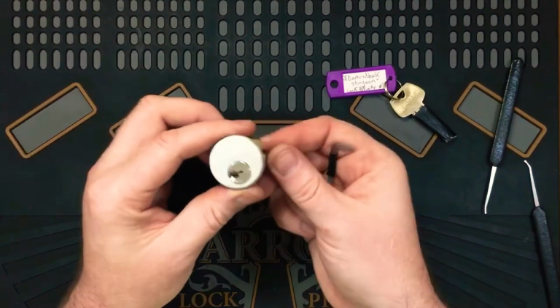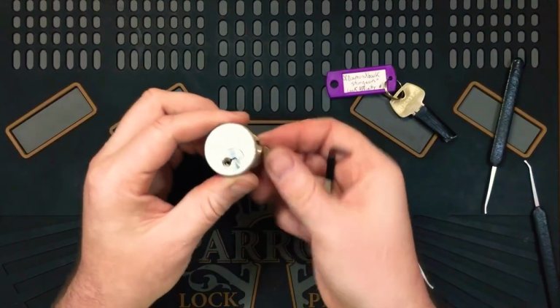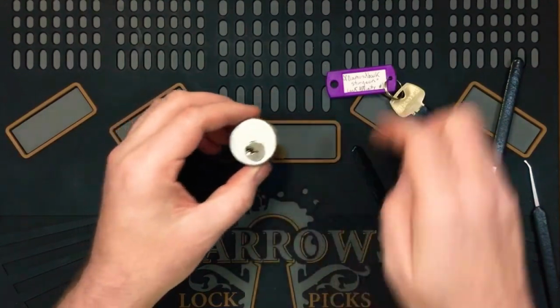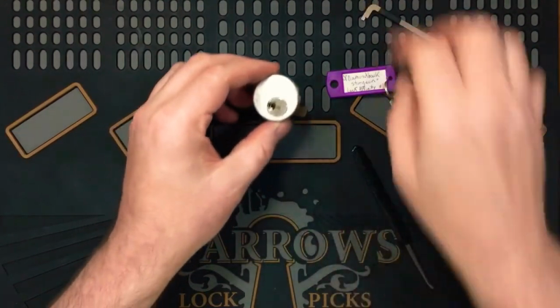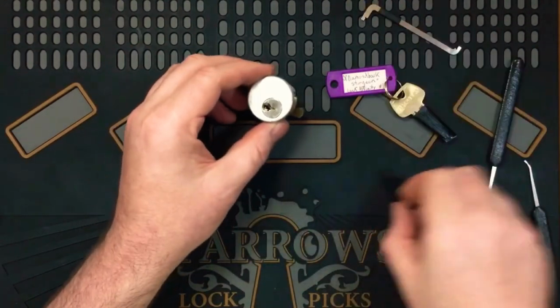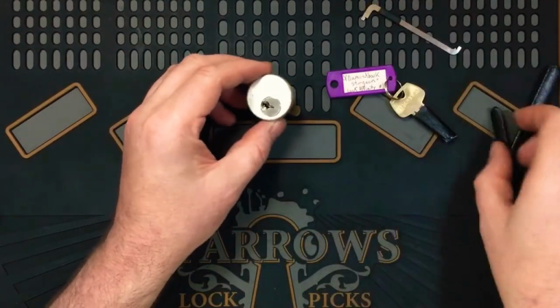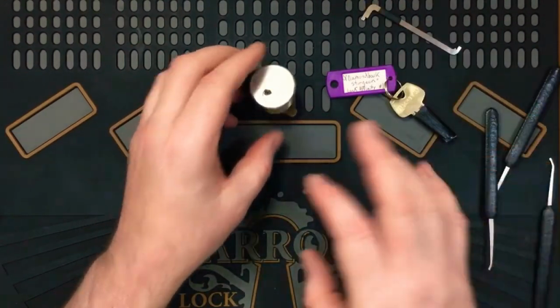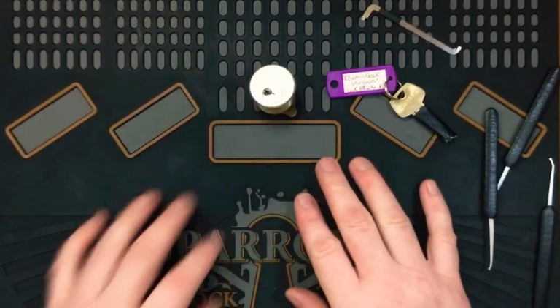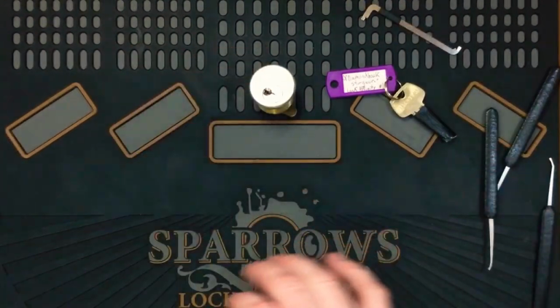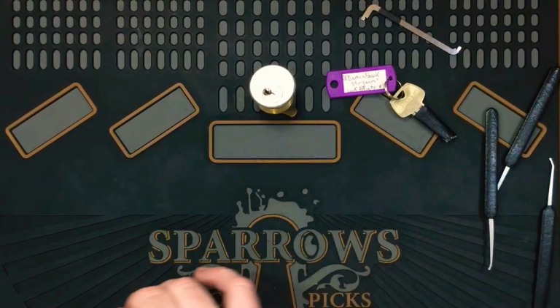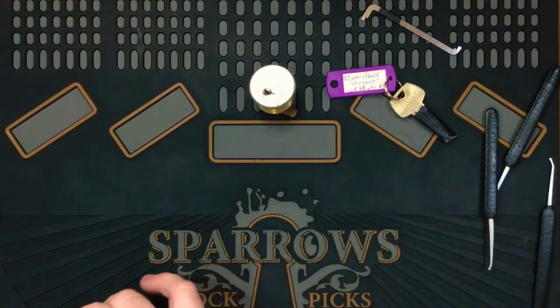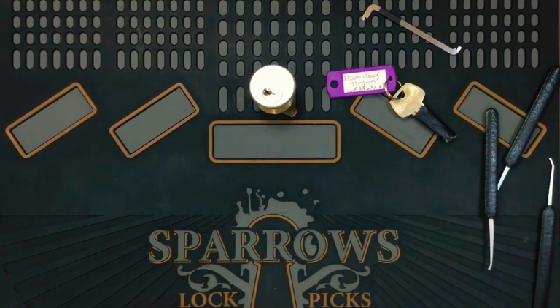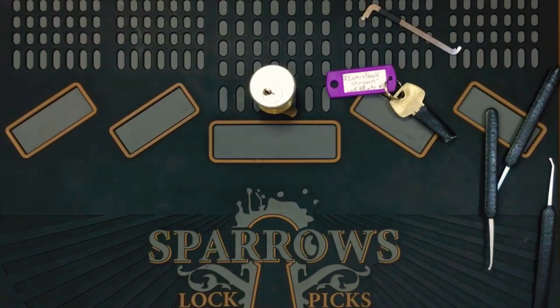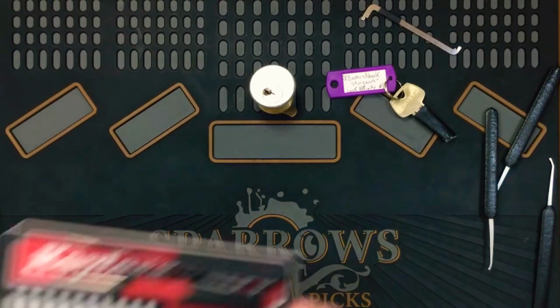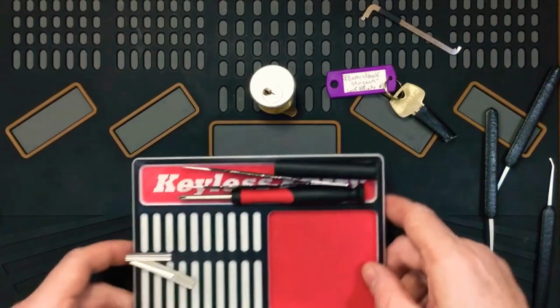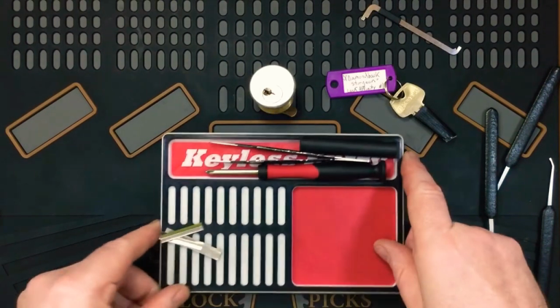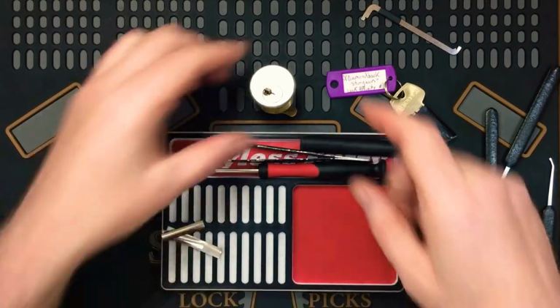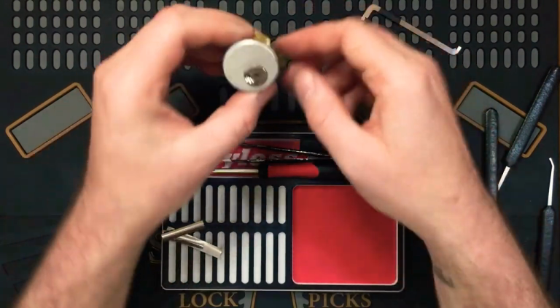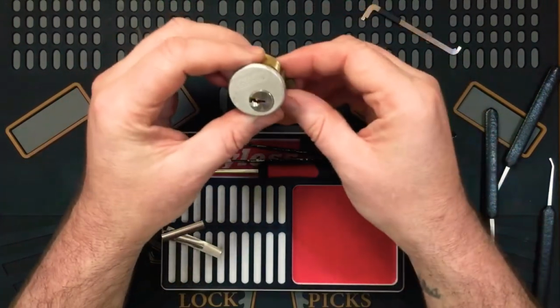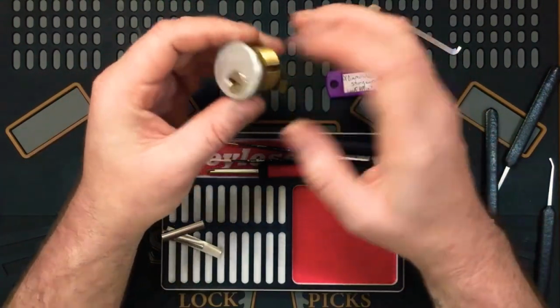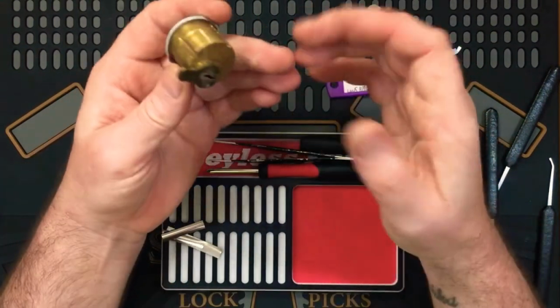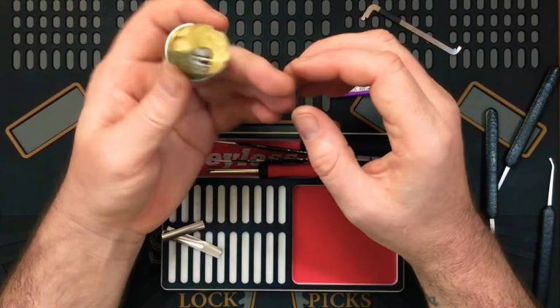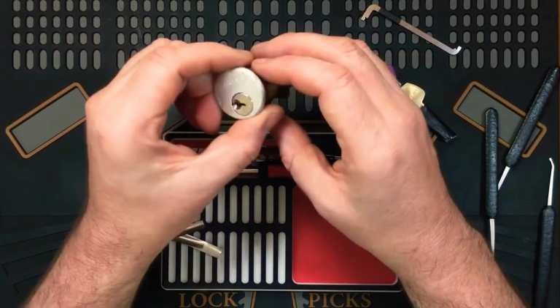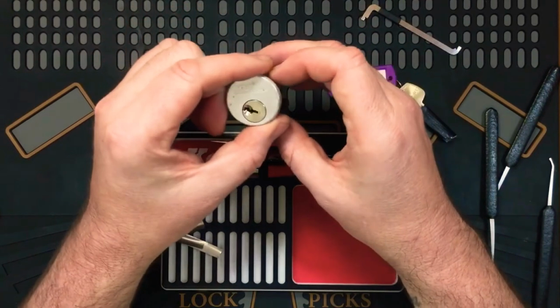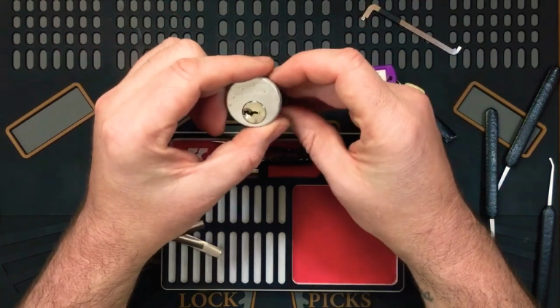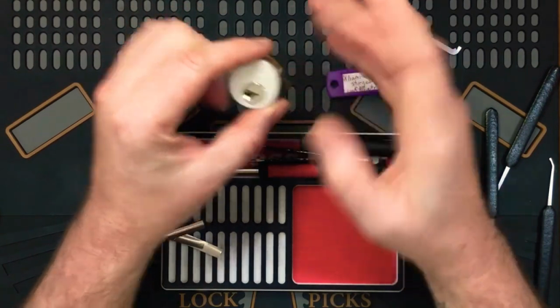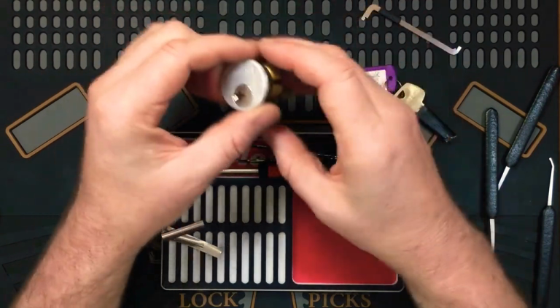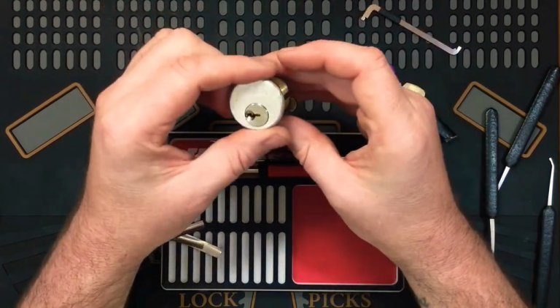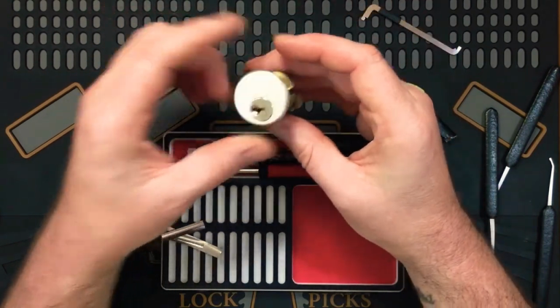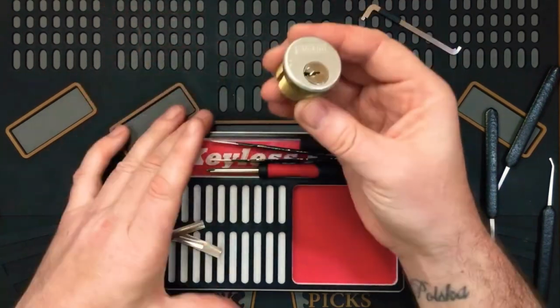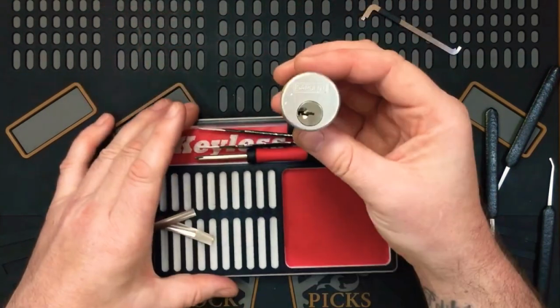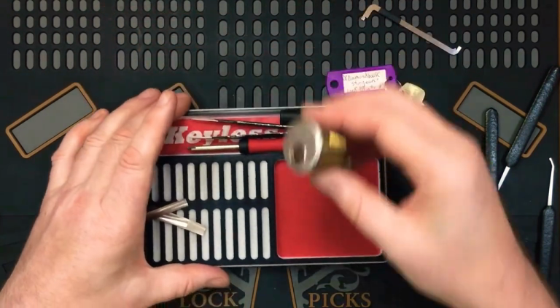Today's open. Alright, let me get my gutting stuff out. It didn't fall into a lot of false sets and that sort of thing - it felt like more serrated pins.